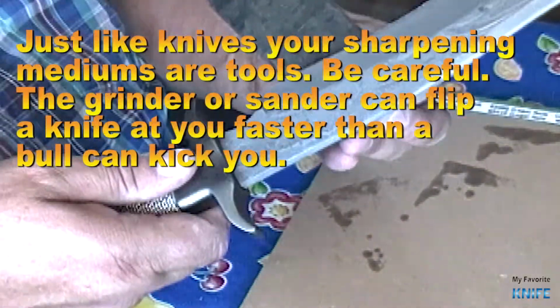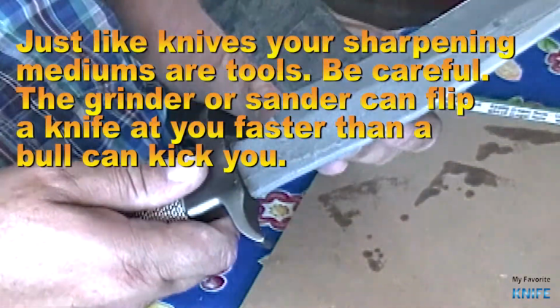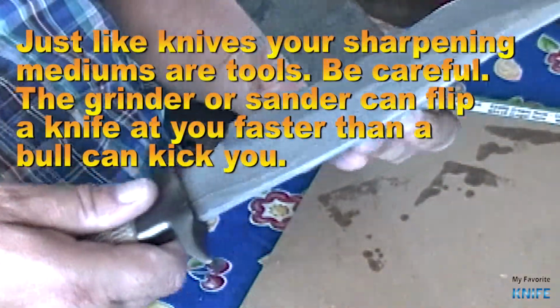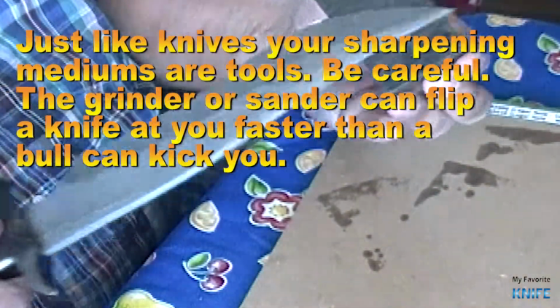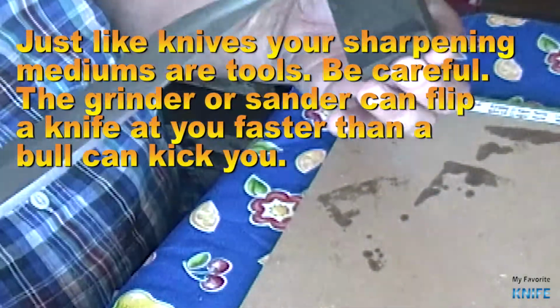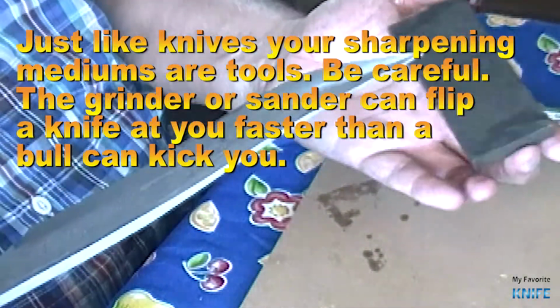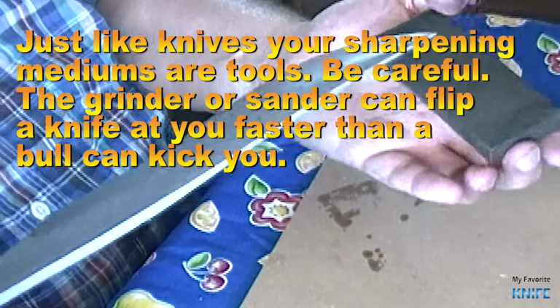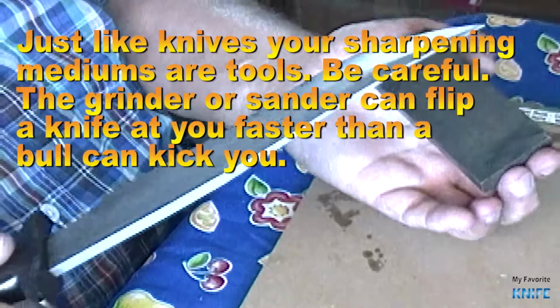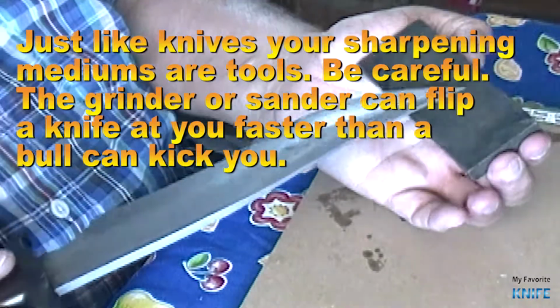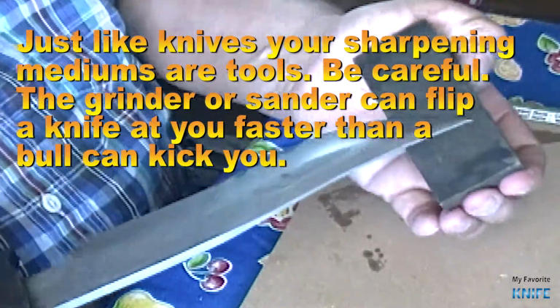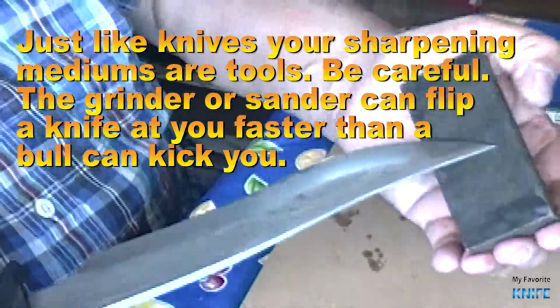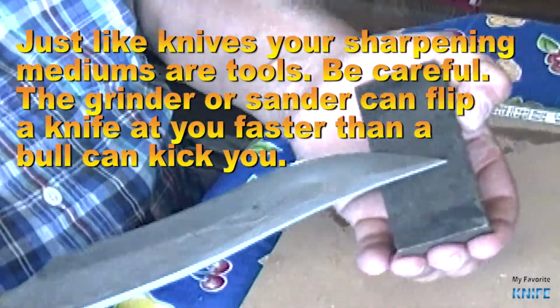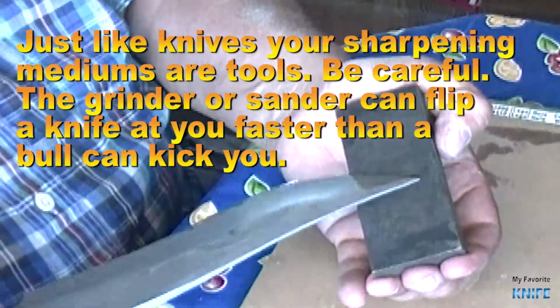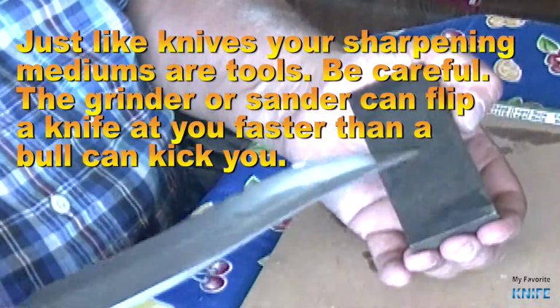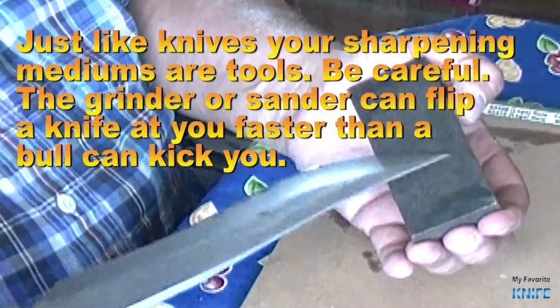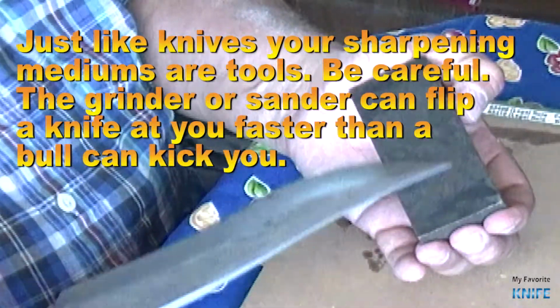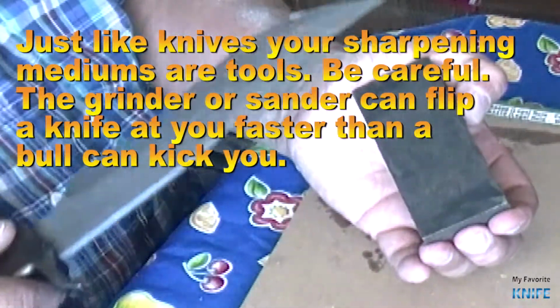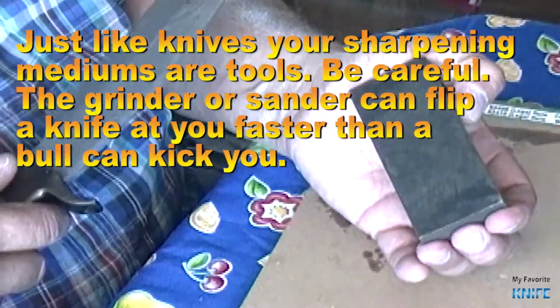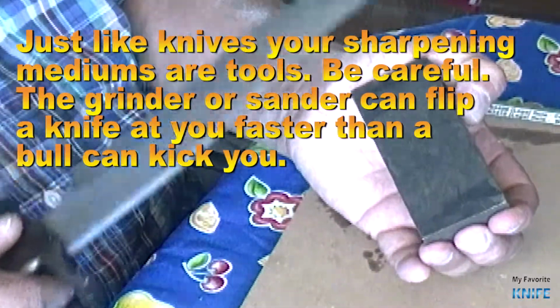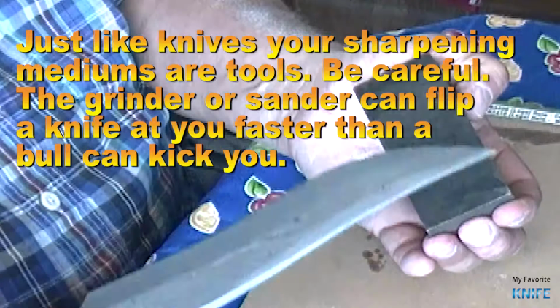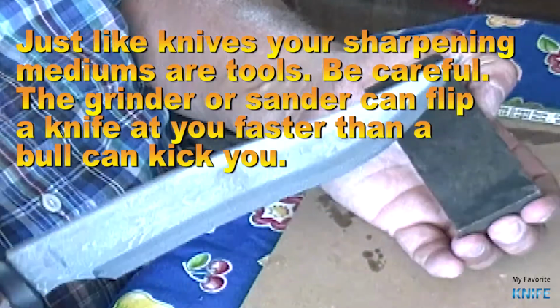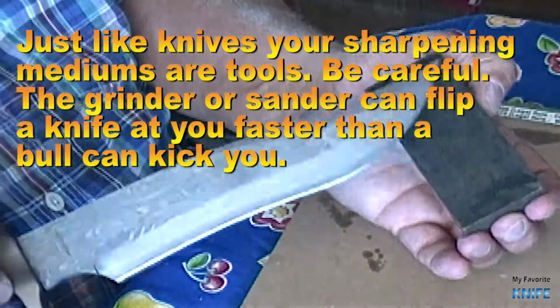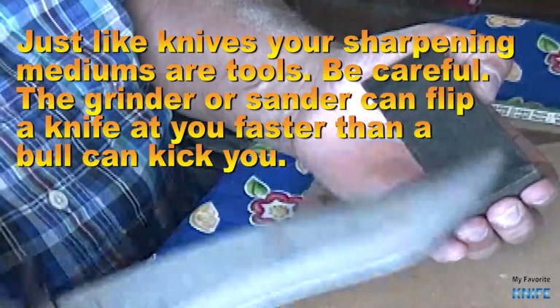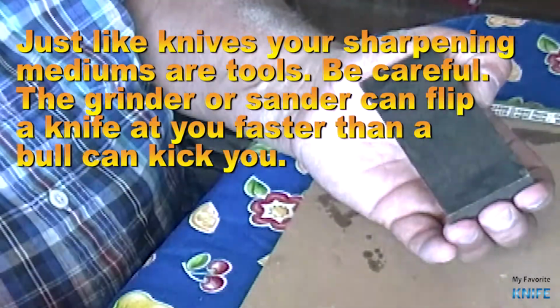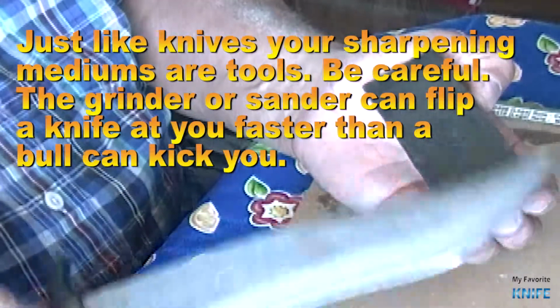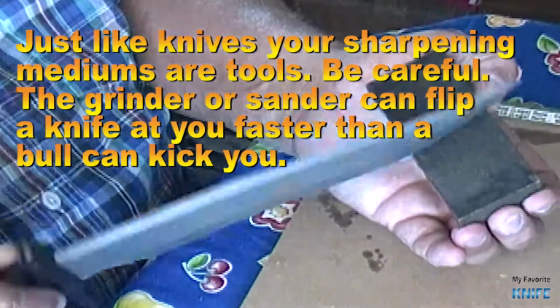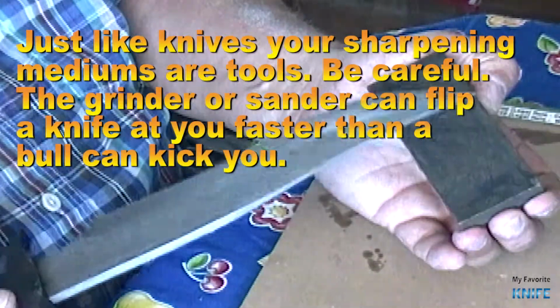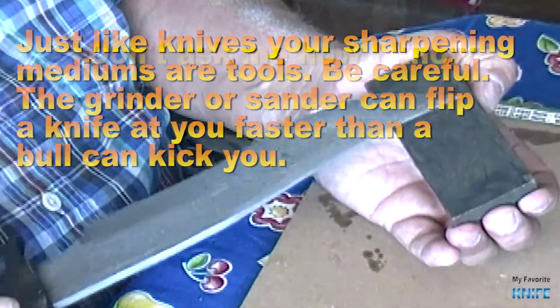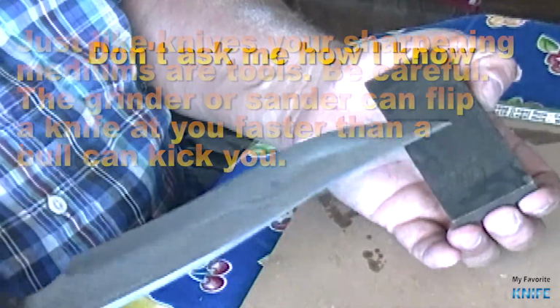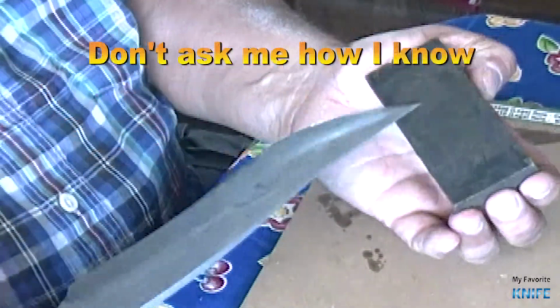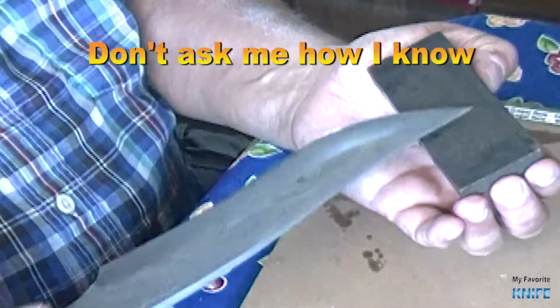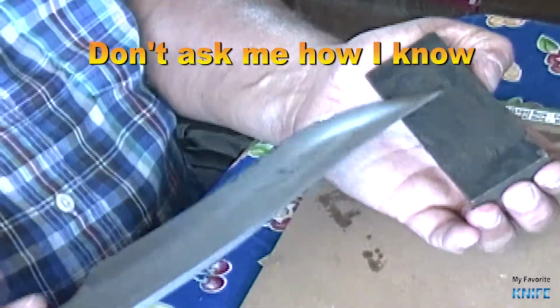Just like knives, your sharpening mediums are tools. Be careful — the grinder or sander can flip a knife at you faster than a bull can kick you. Don't ask me how I know.